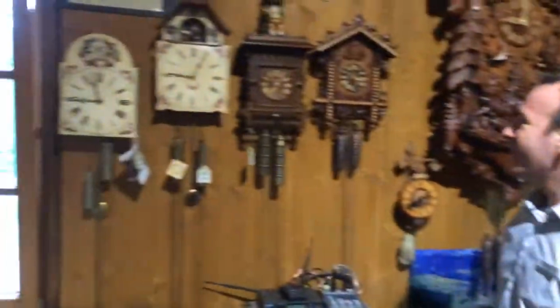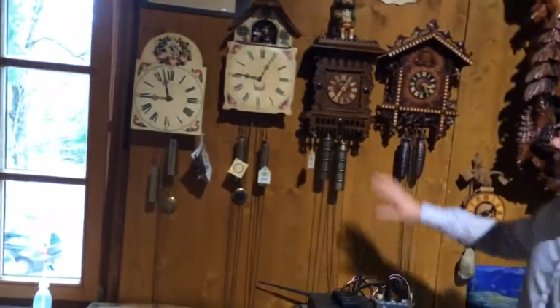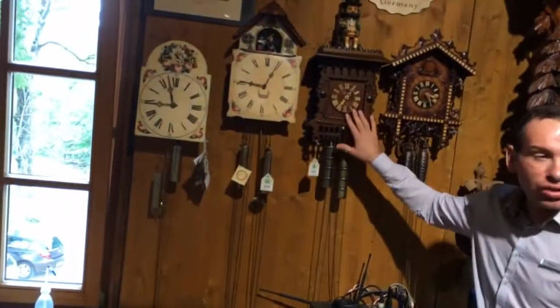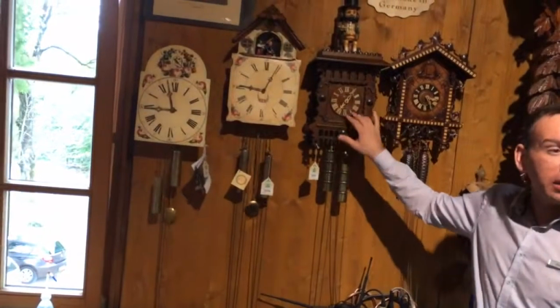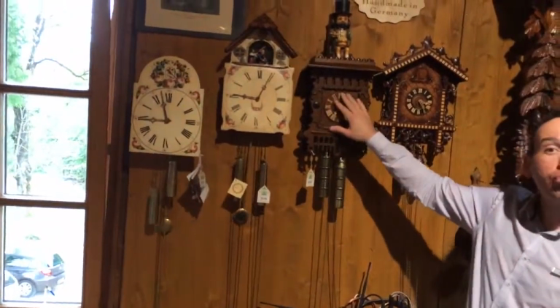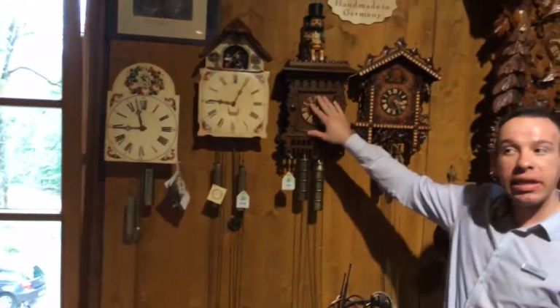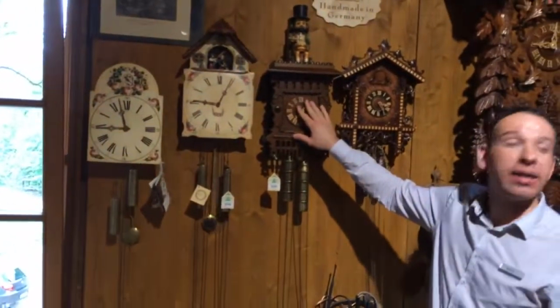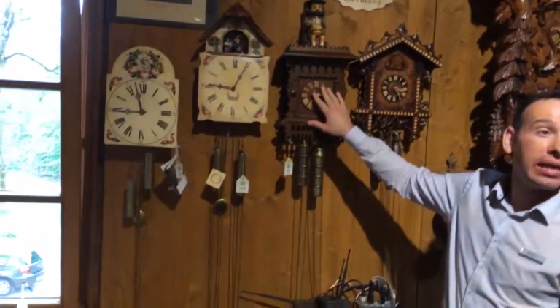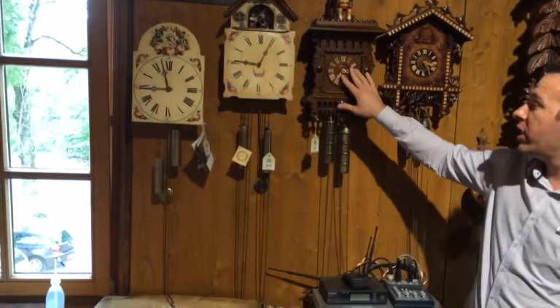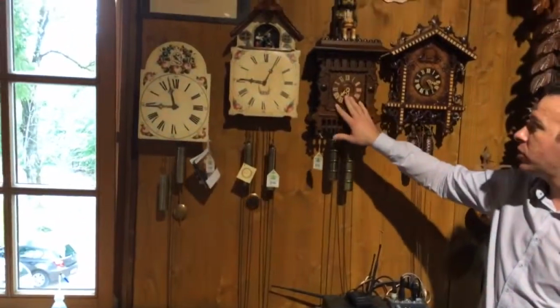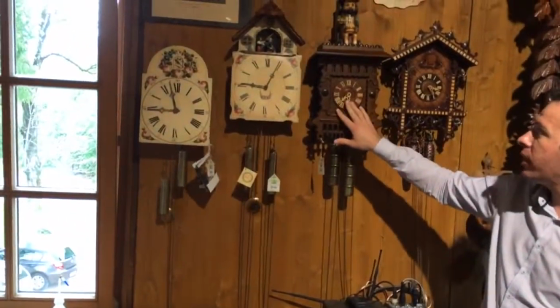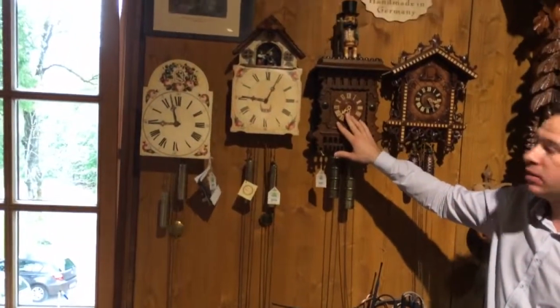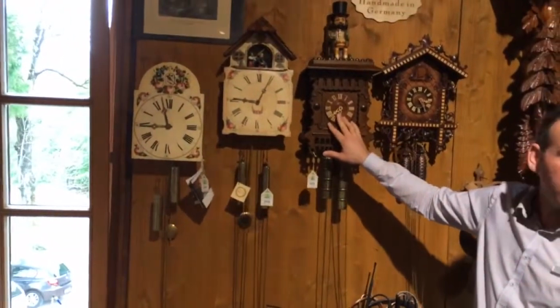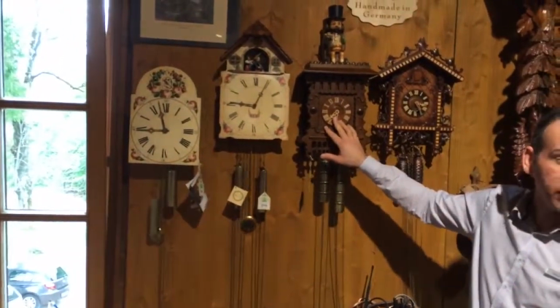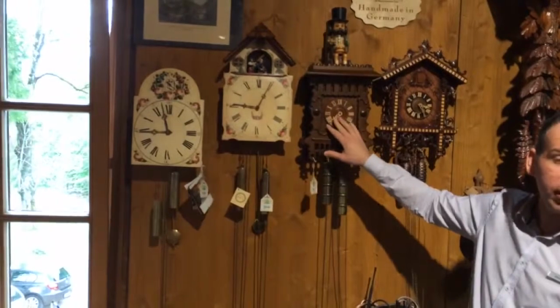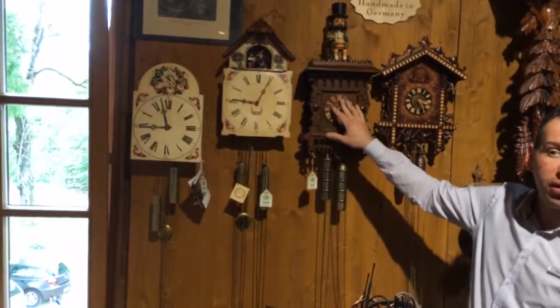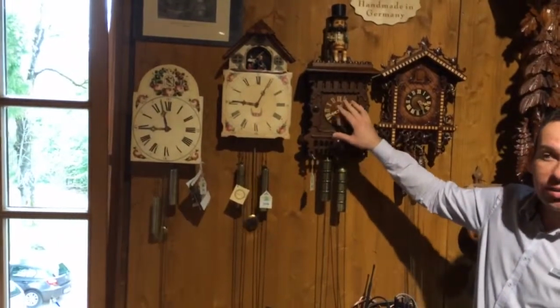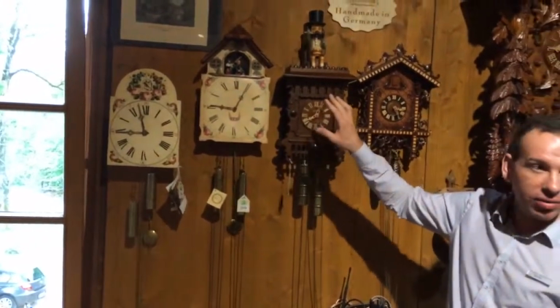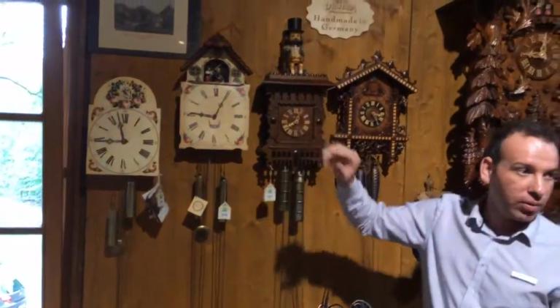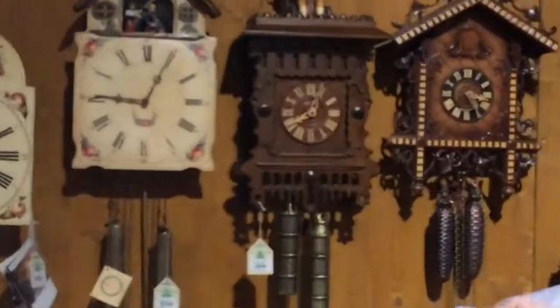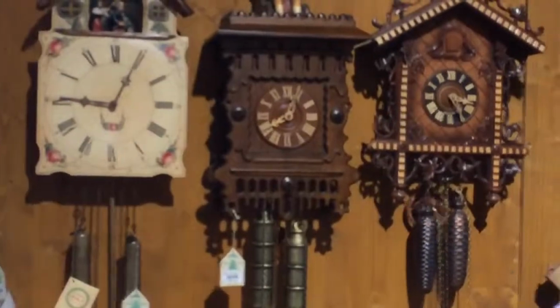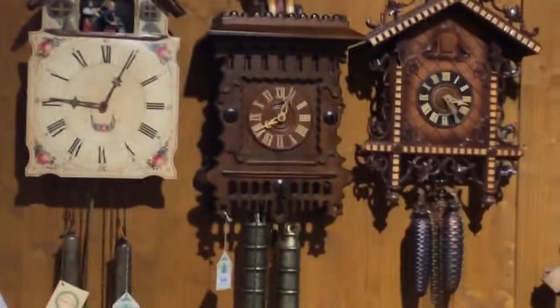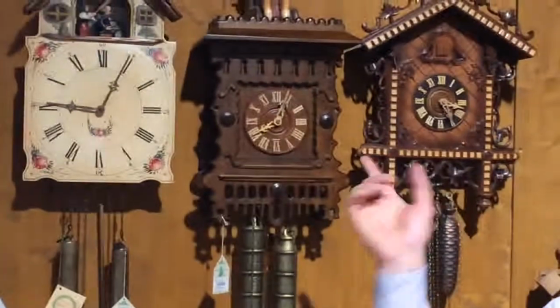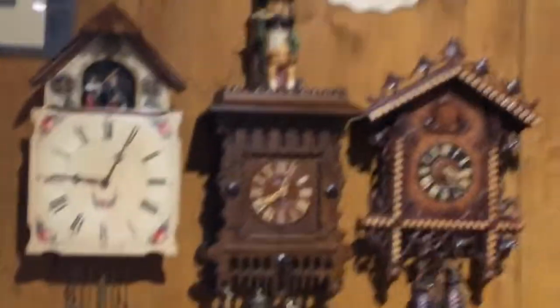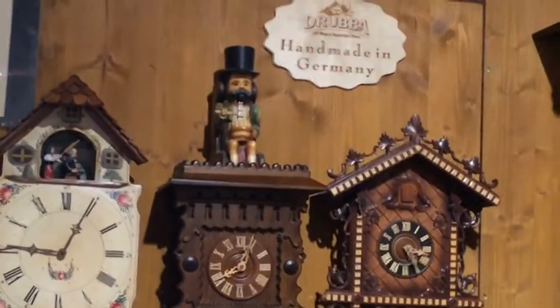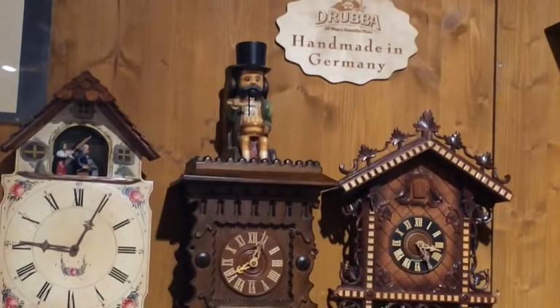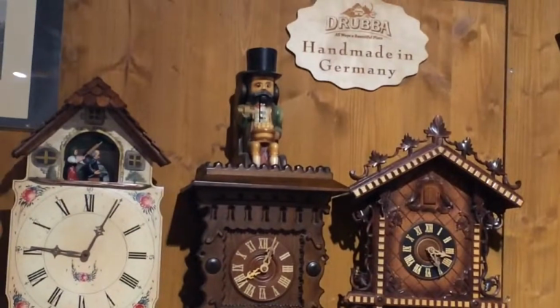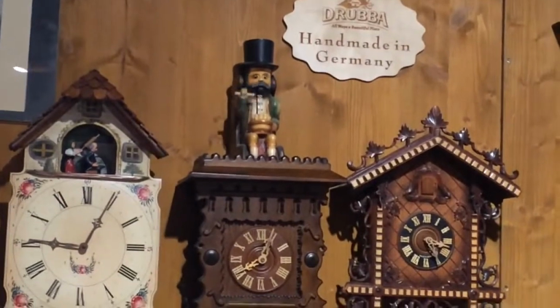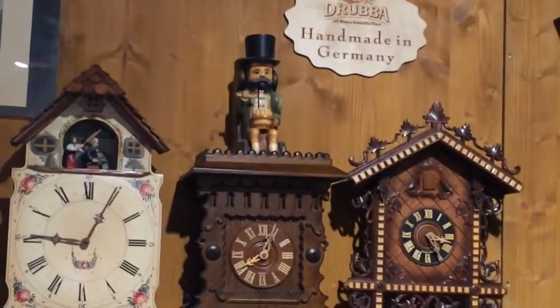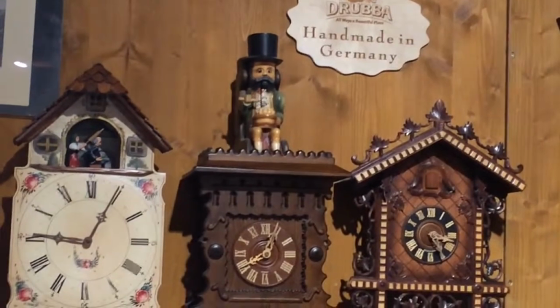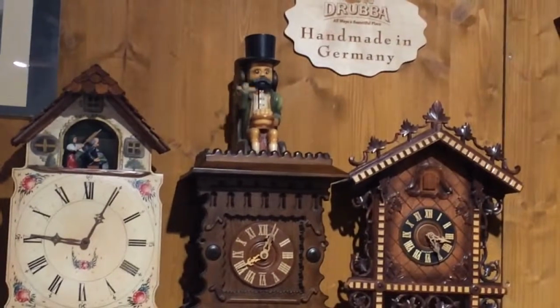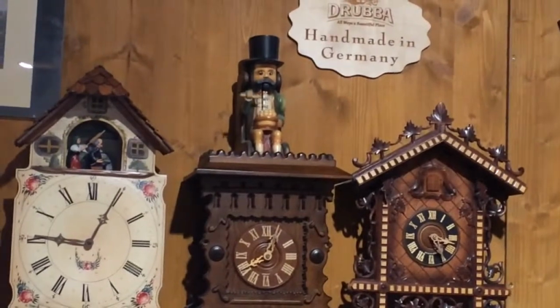Now this one here is called the Dumpling Gita. He's a very happy chap — he gets his dumplings every half hour and on the hour as well. He eats a lot but he never puts on weight. His eyes are glowing. He never gets fed.